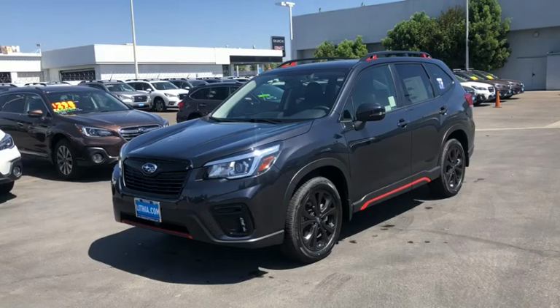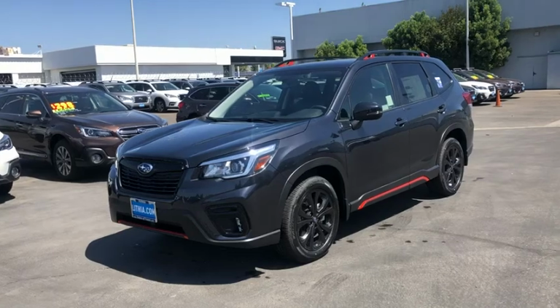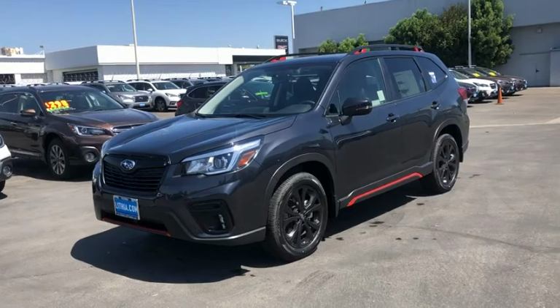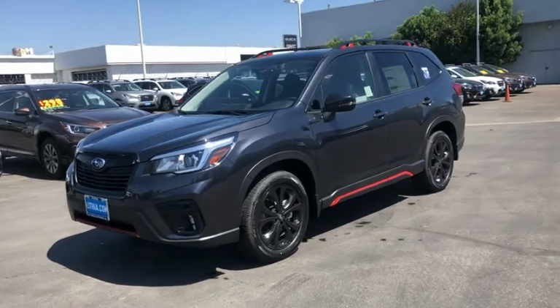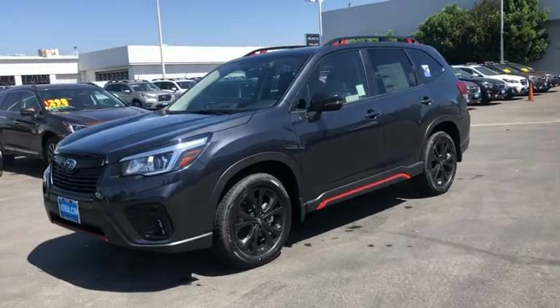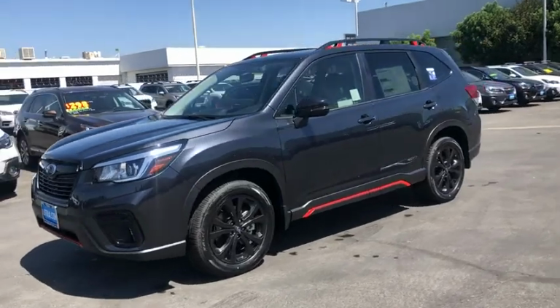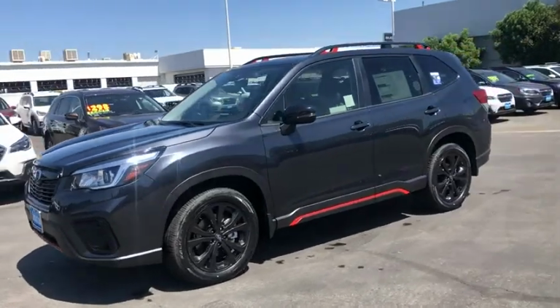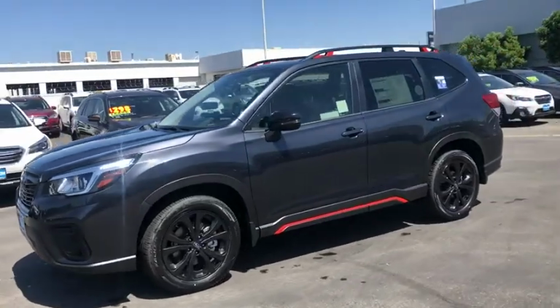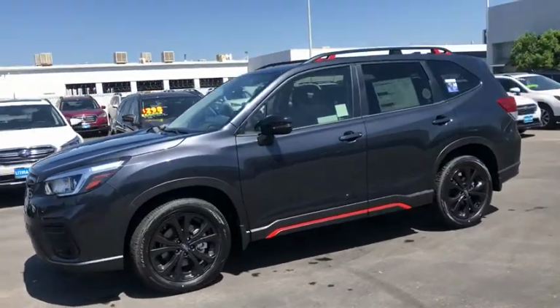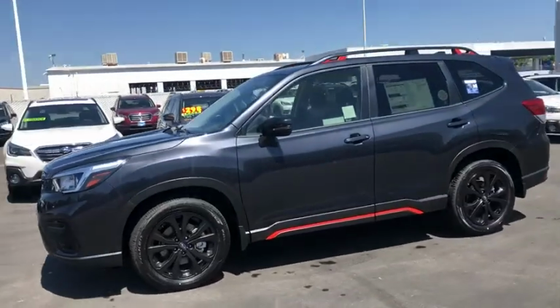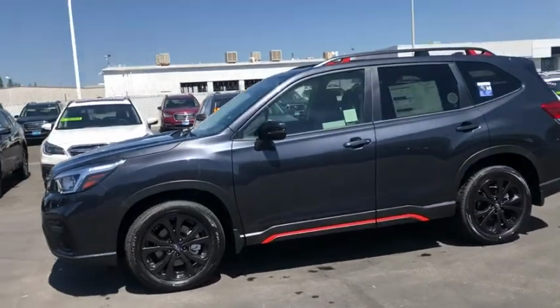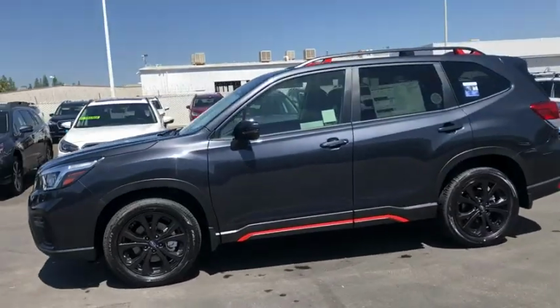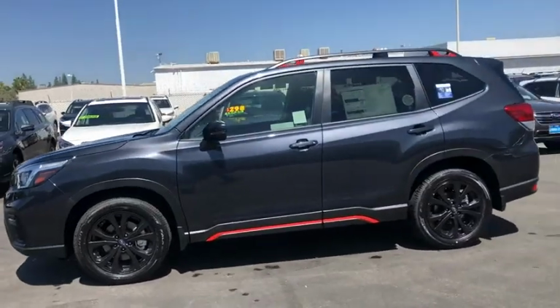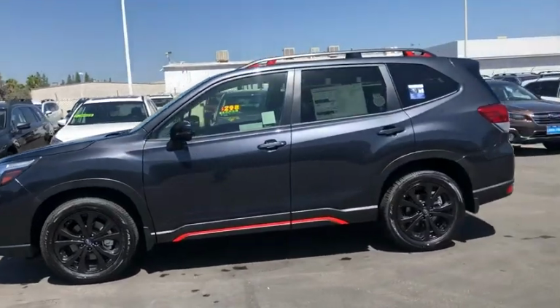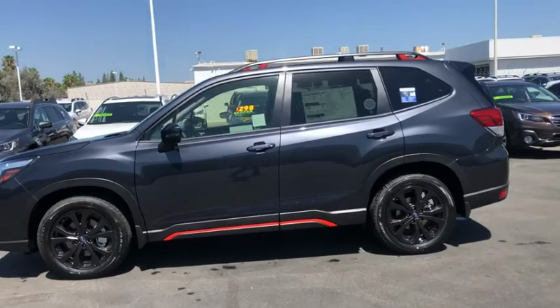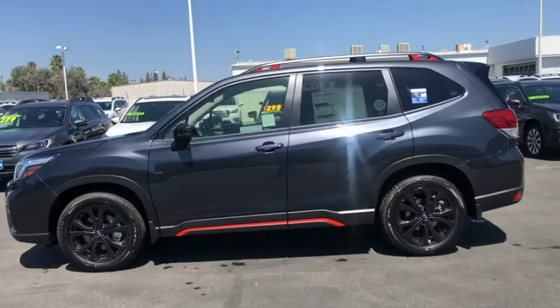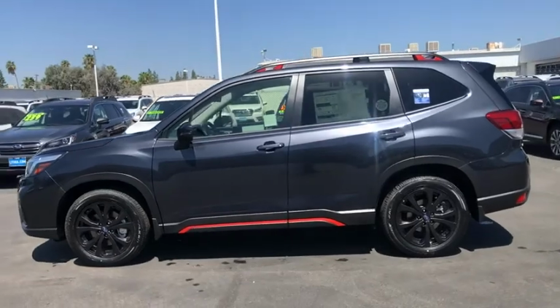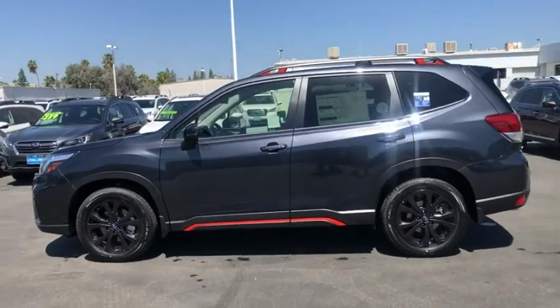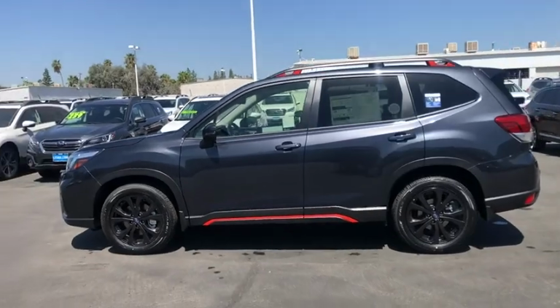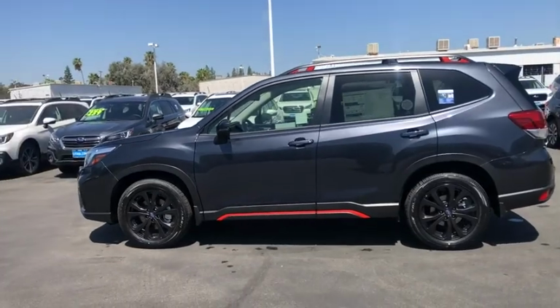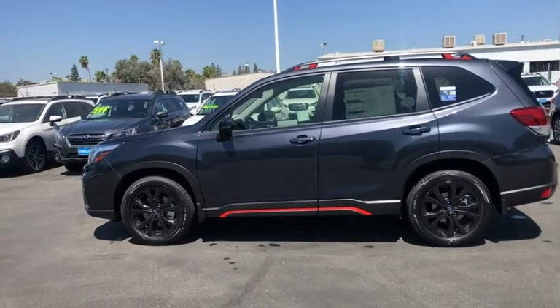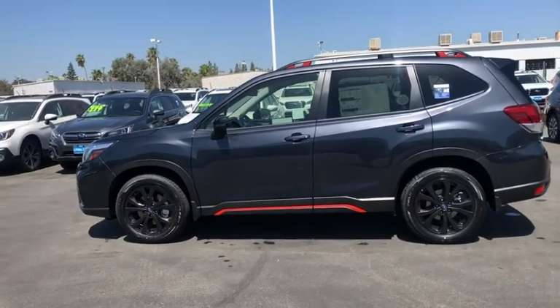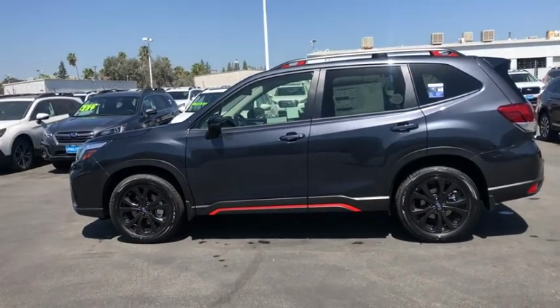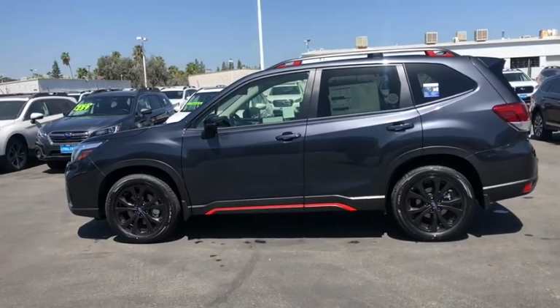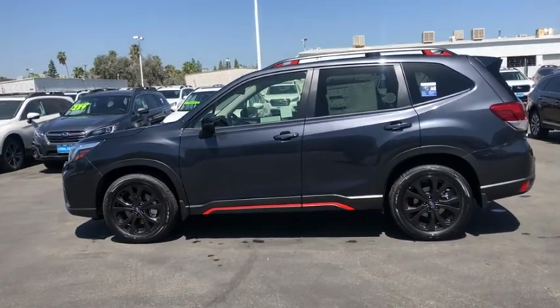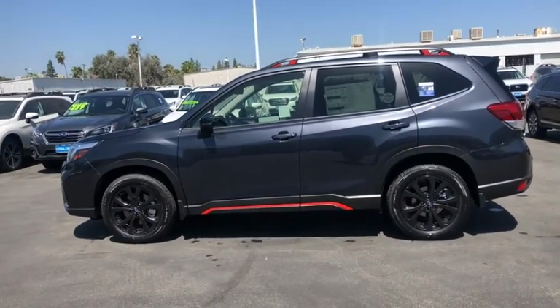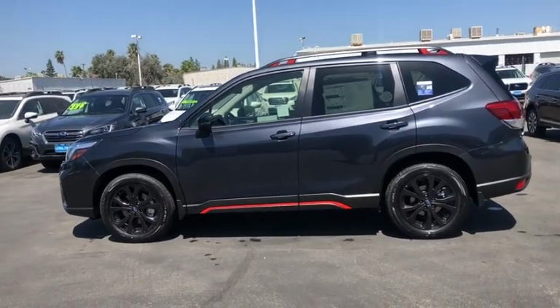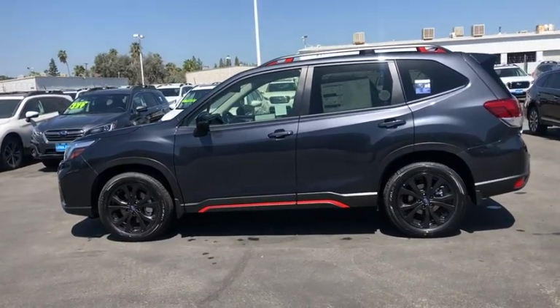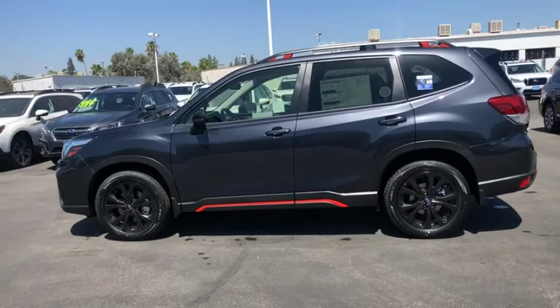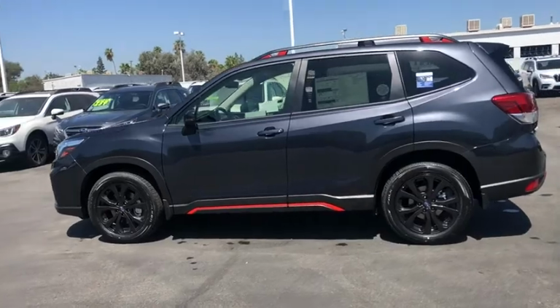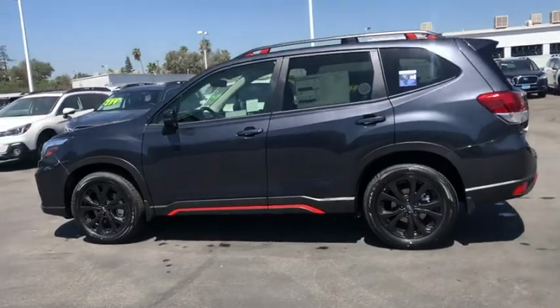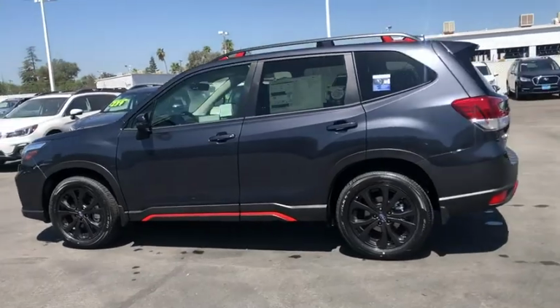Come test drive the 2019 Subaru Forester. The Subaru Forester is a sensible, practical and affordable vehicle. It has an impressive, comfortable ride and handles well.